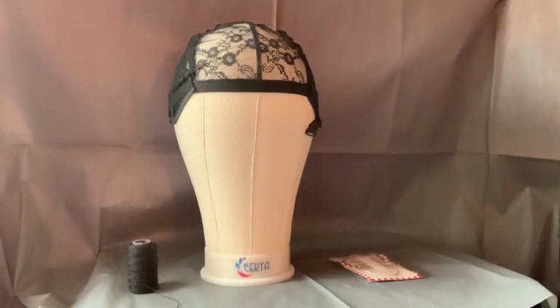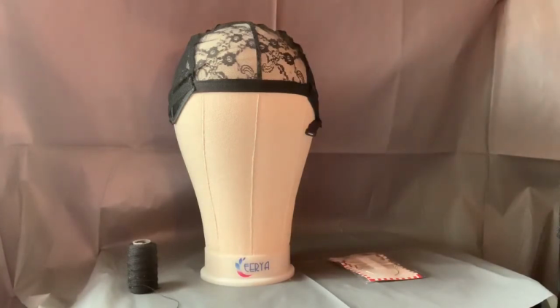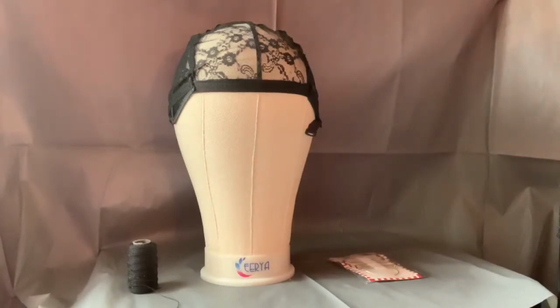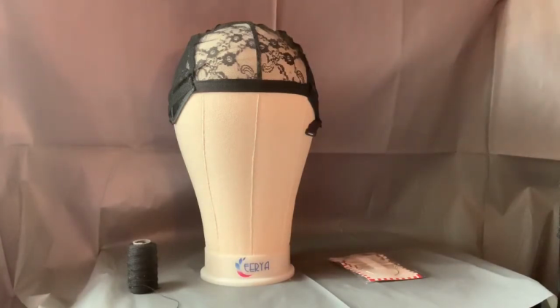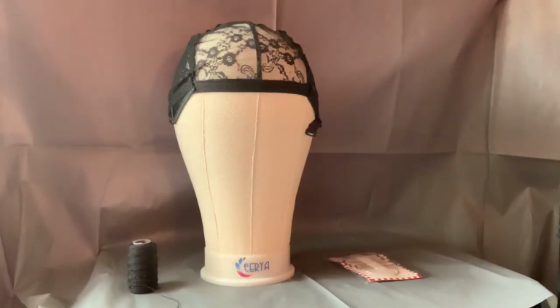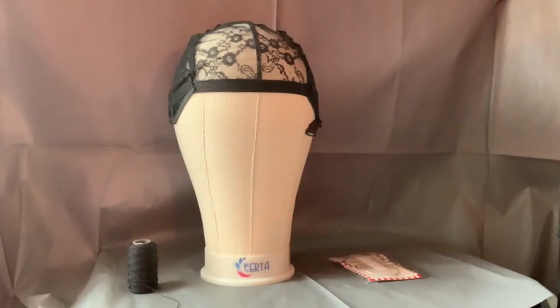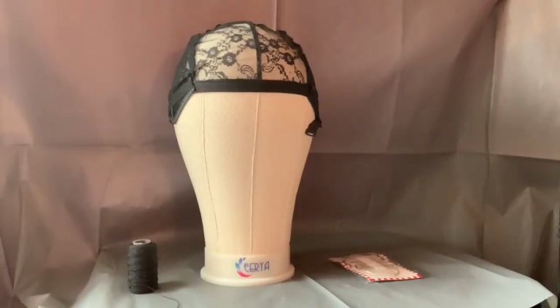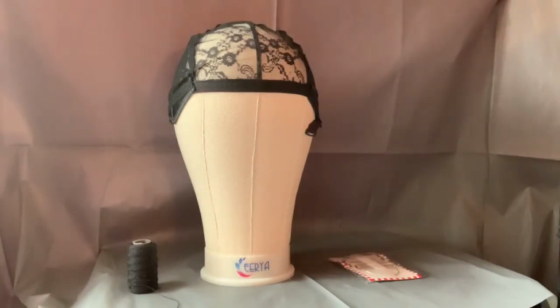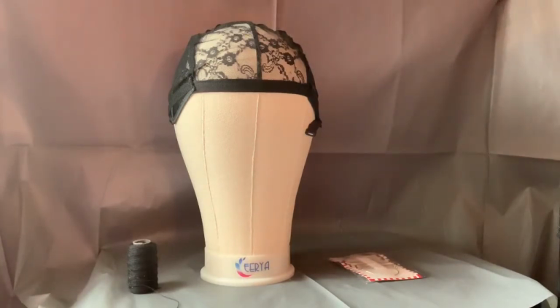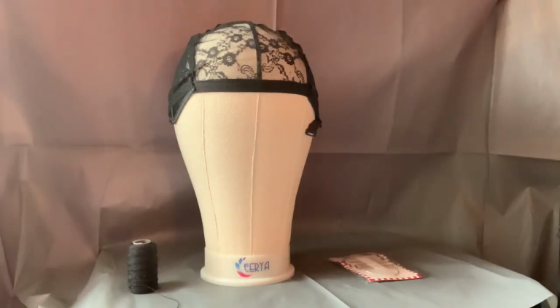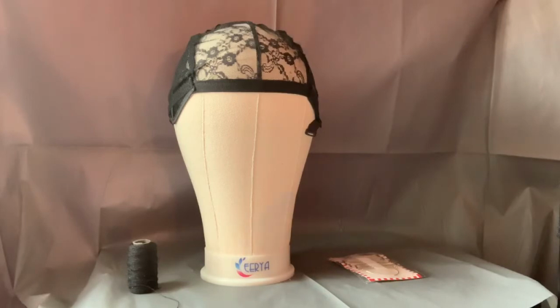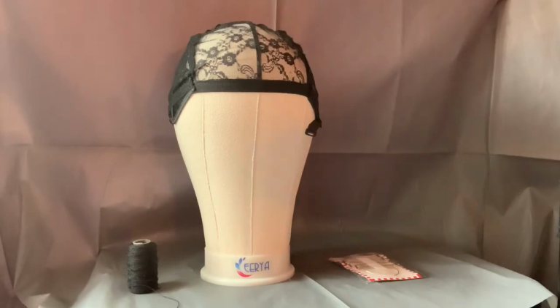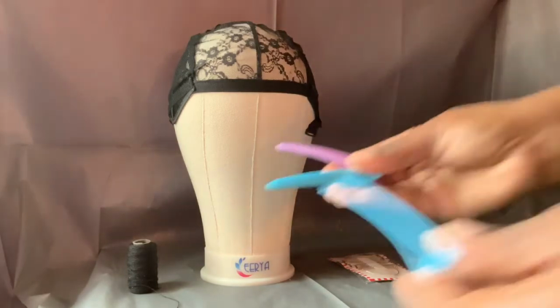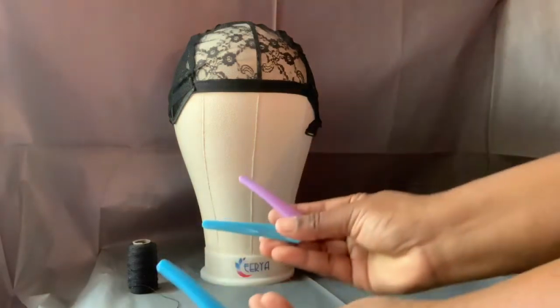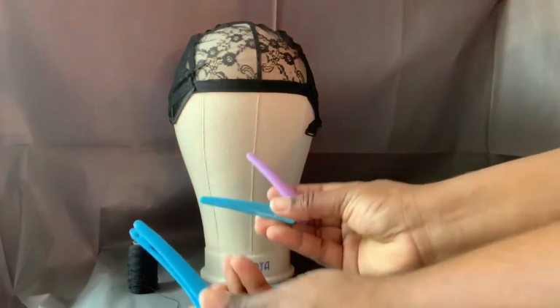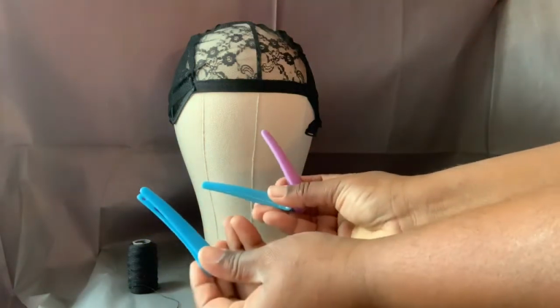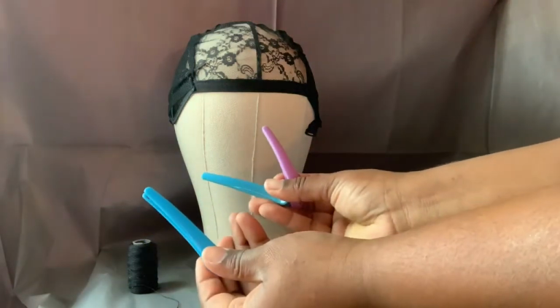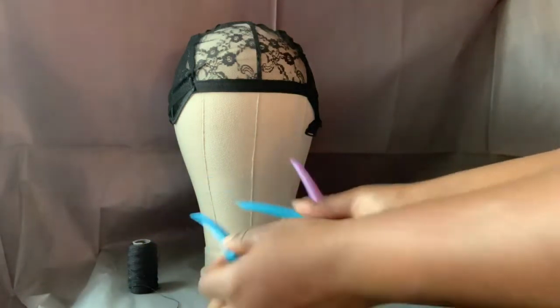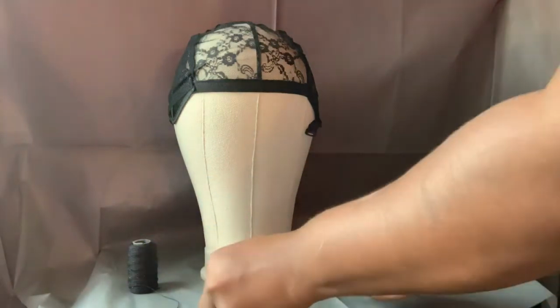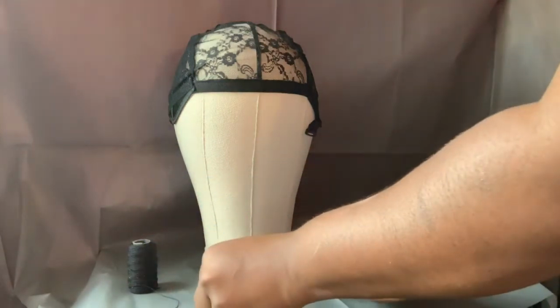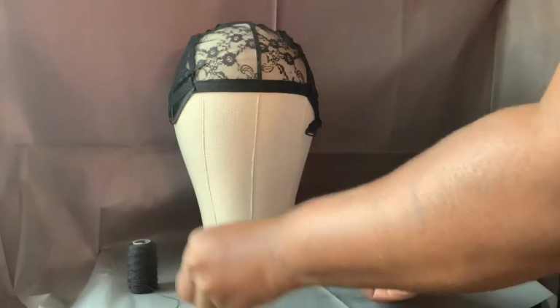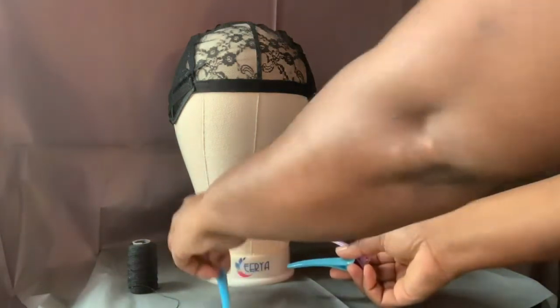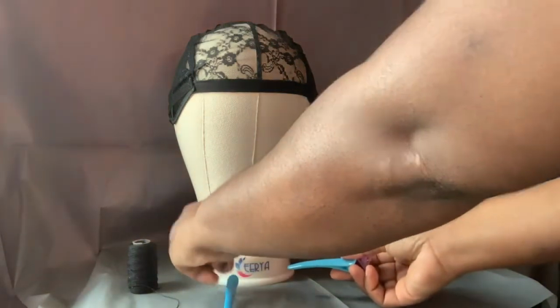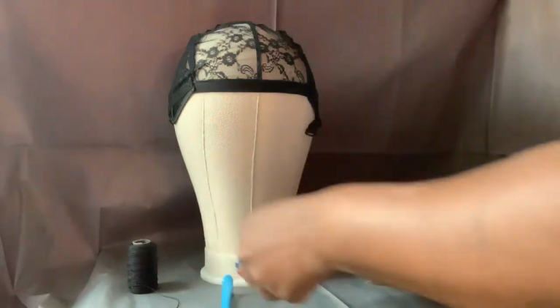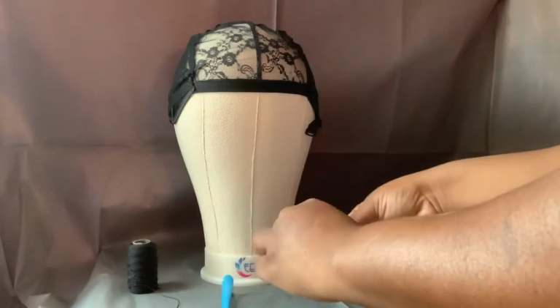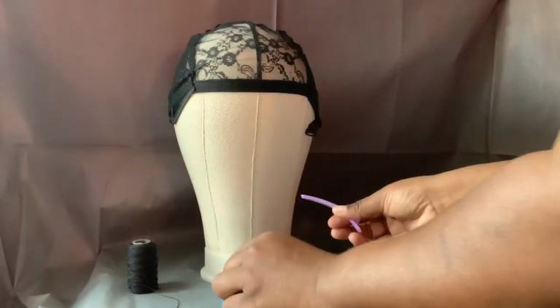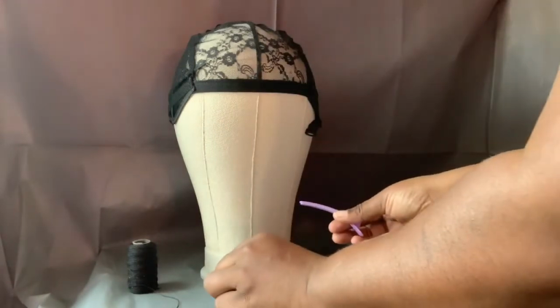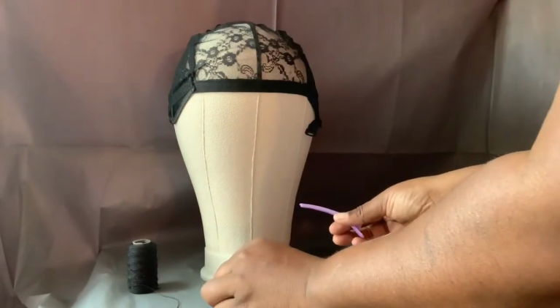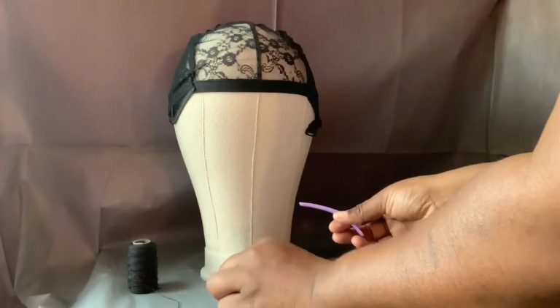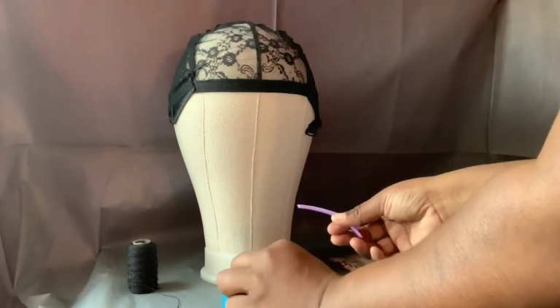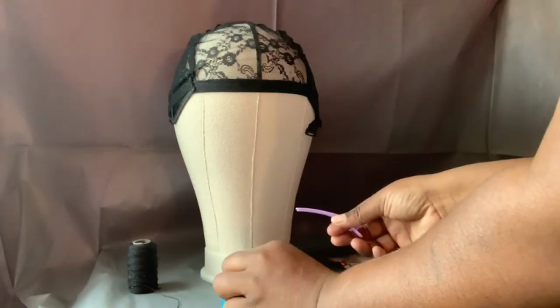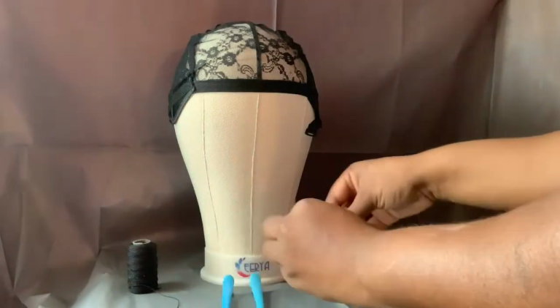Then you get your thread. You also get three clips — these are your color clips.